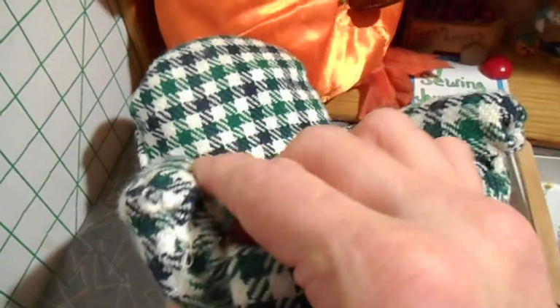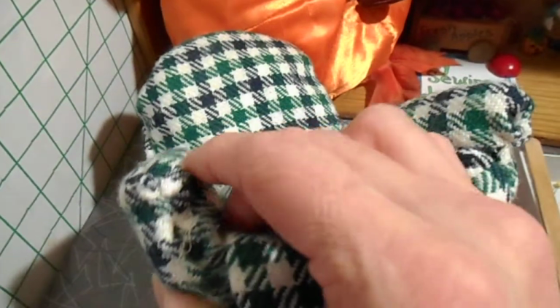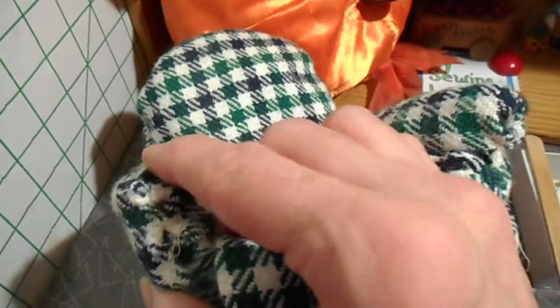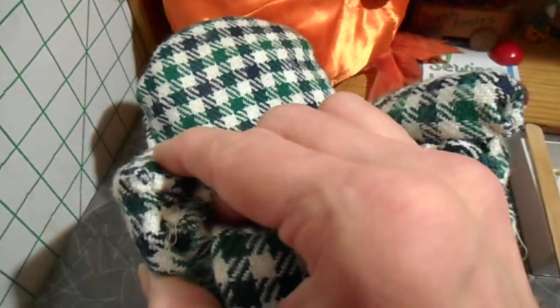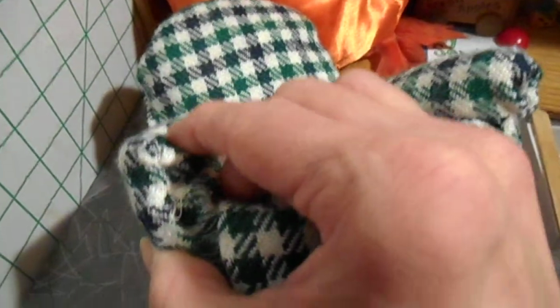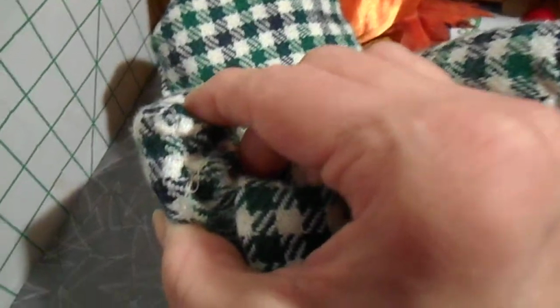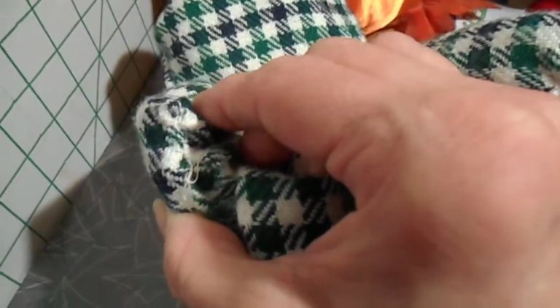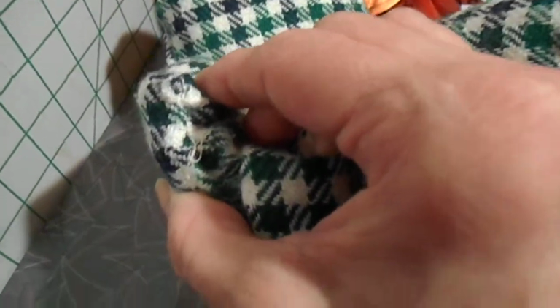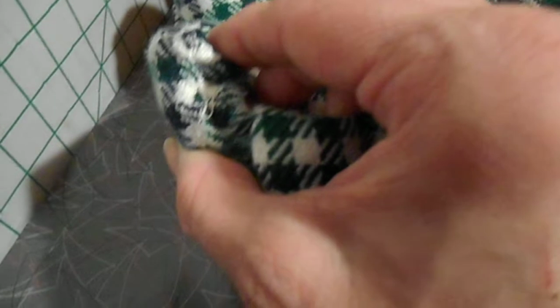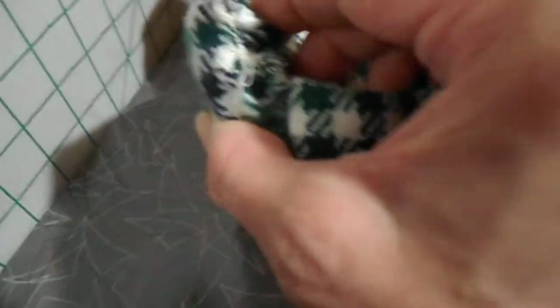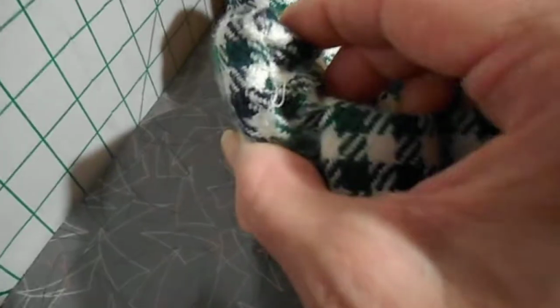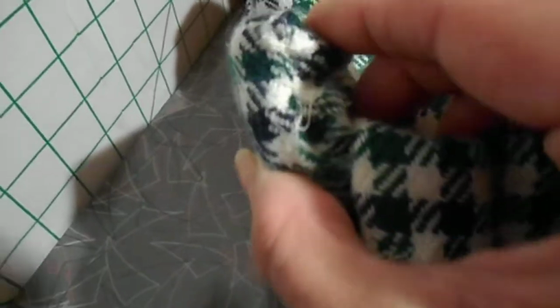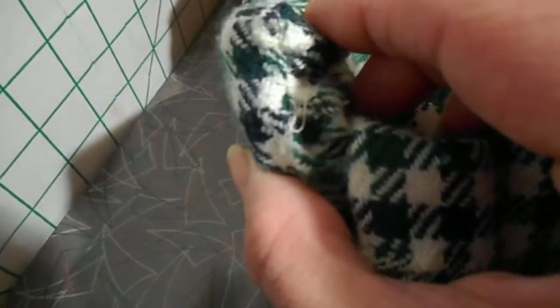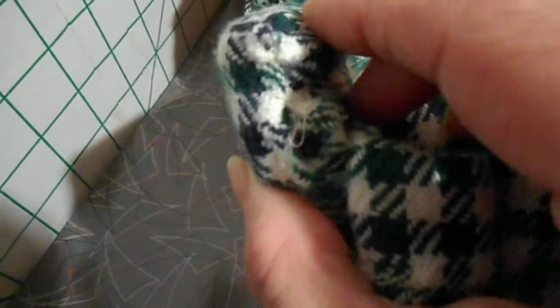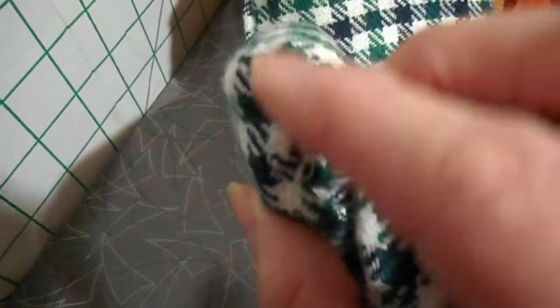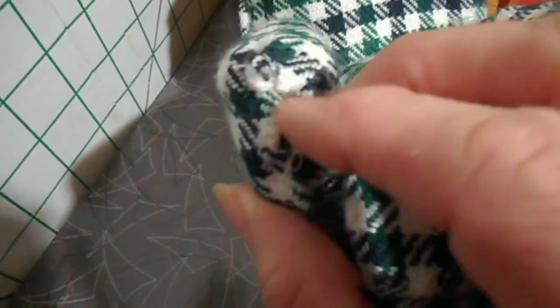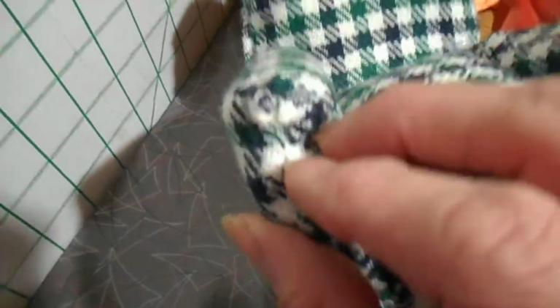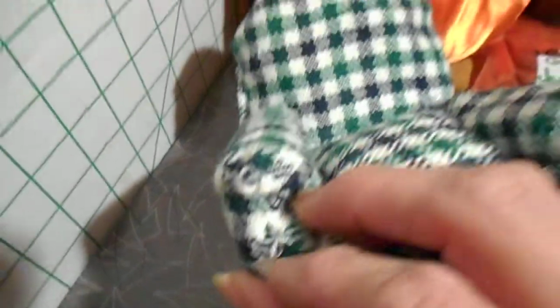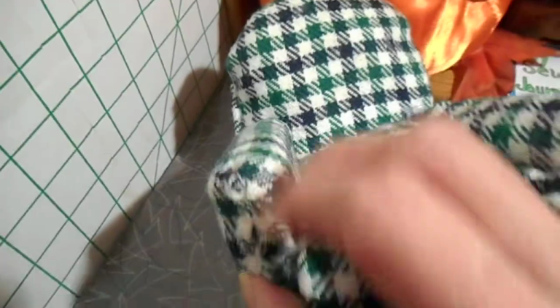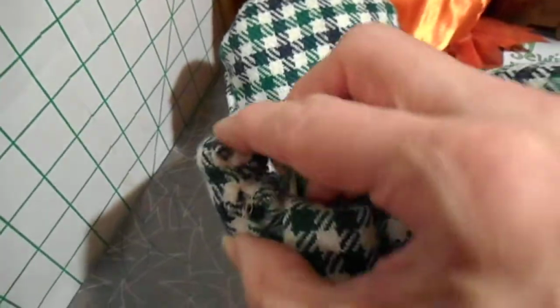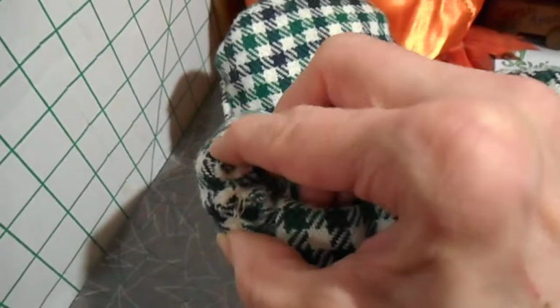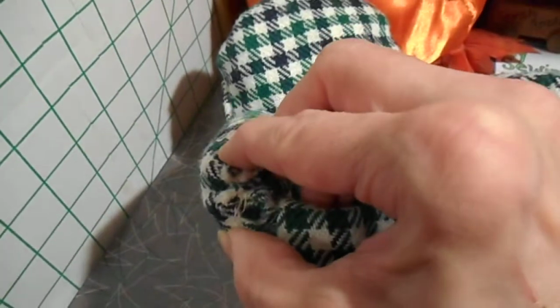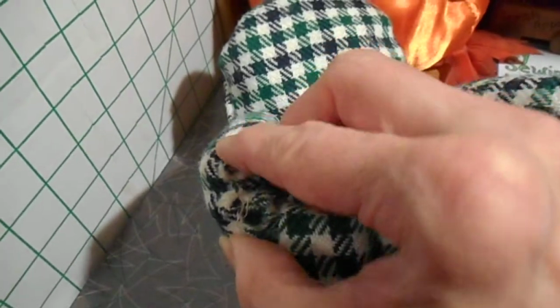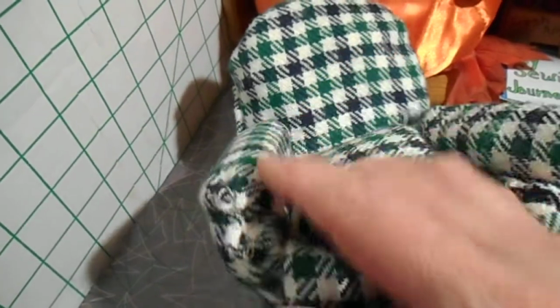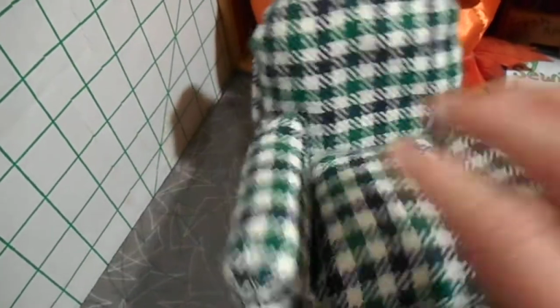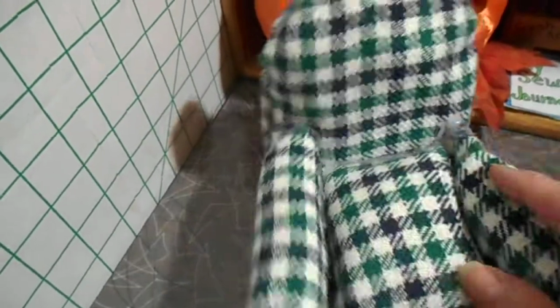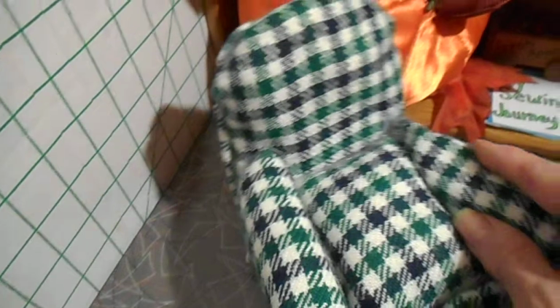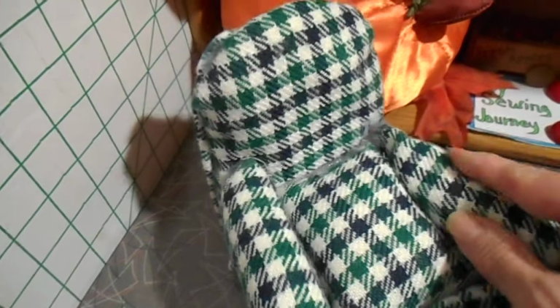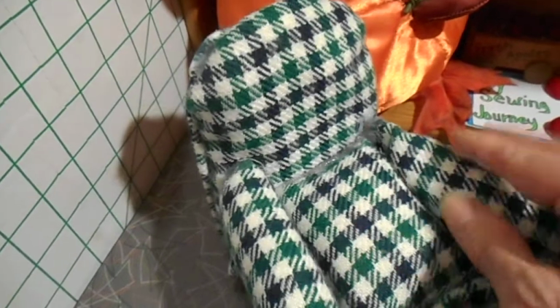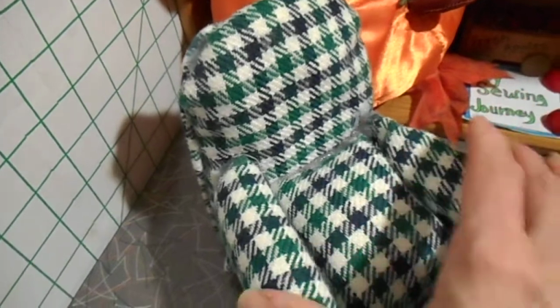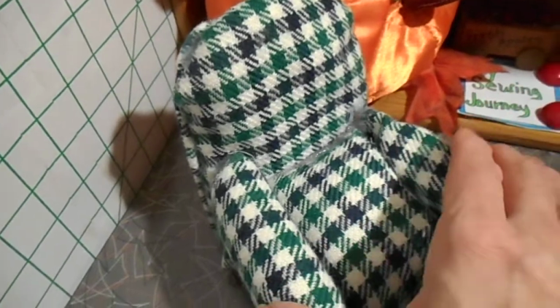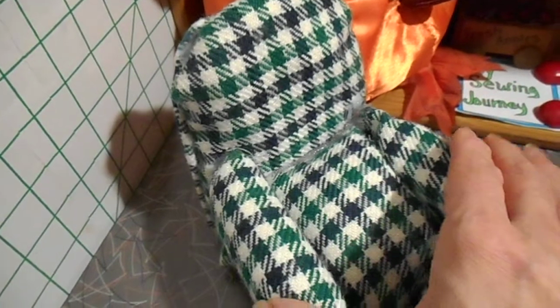Then you're going to take the ends — and this is the one spot where I did sew, folks. I sewed that close. And you're going to do that twice for each side.